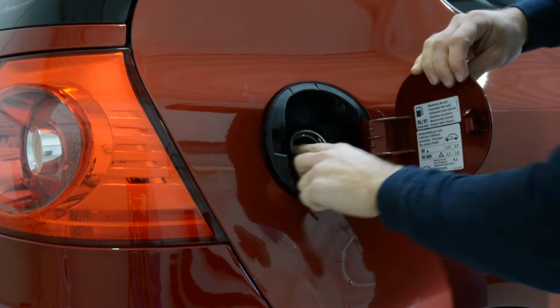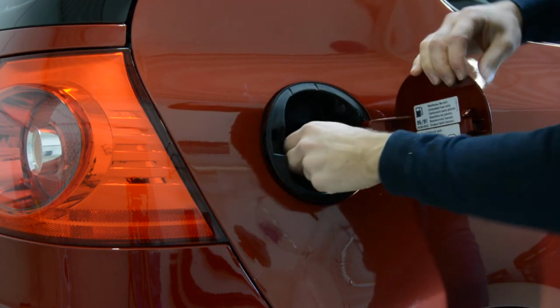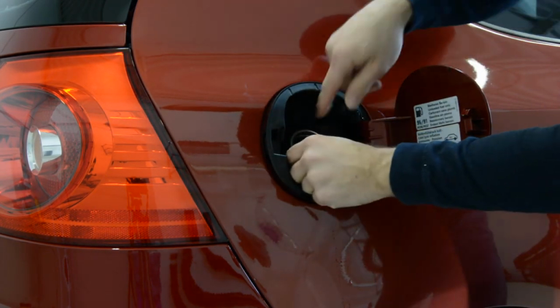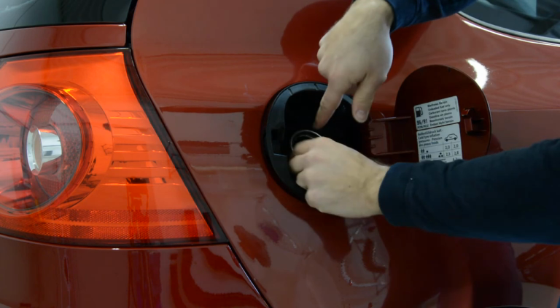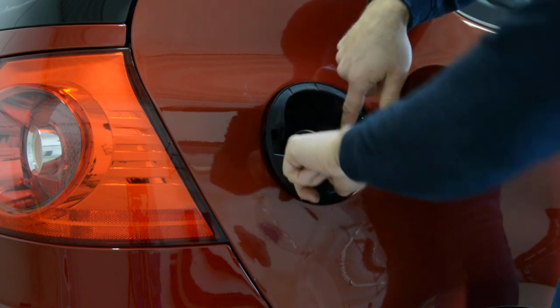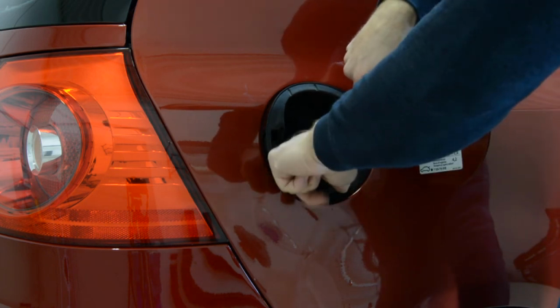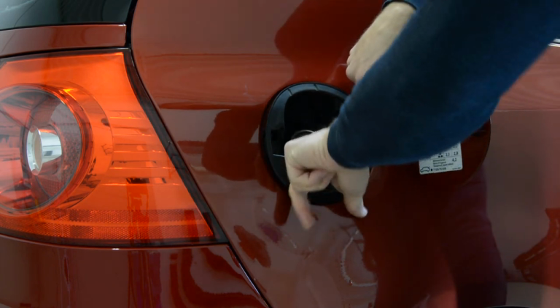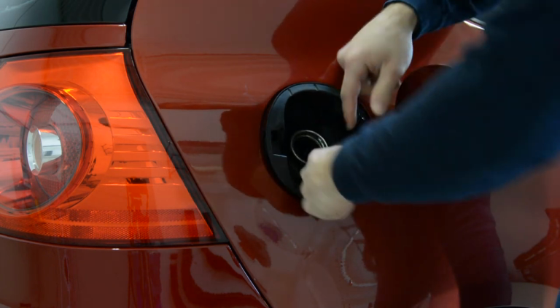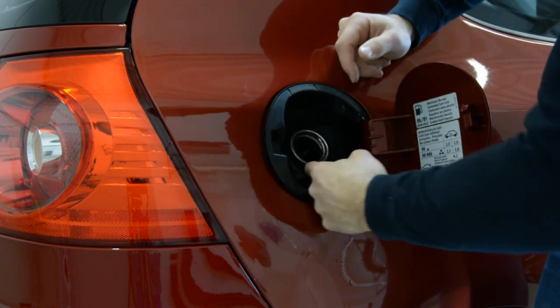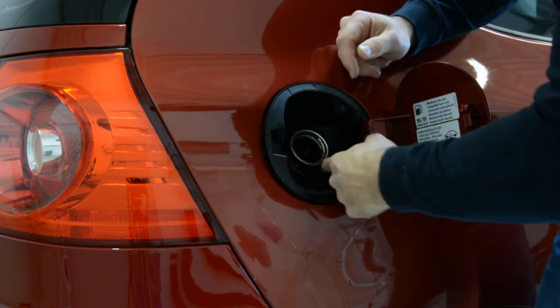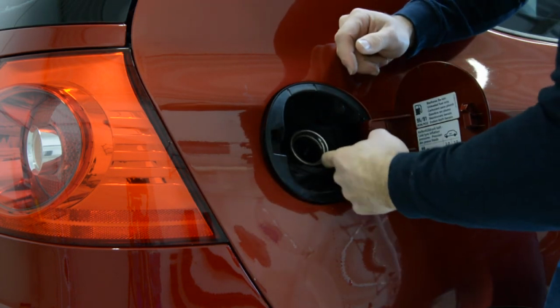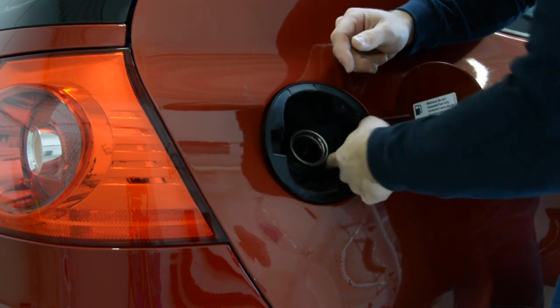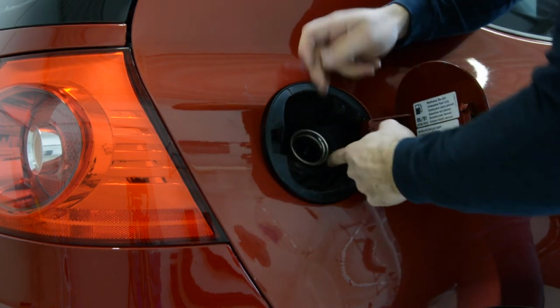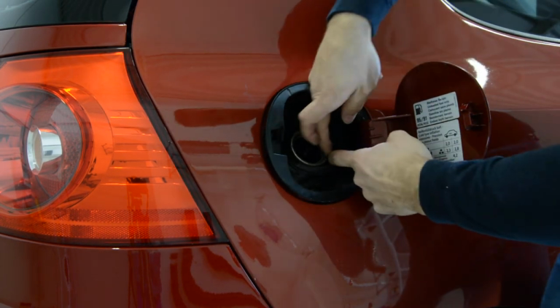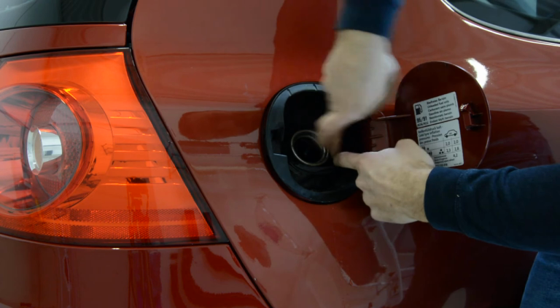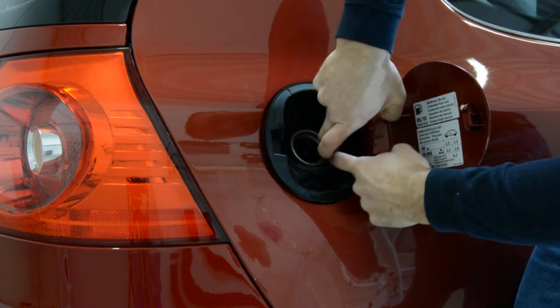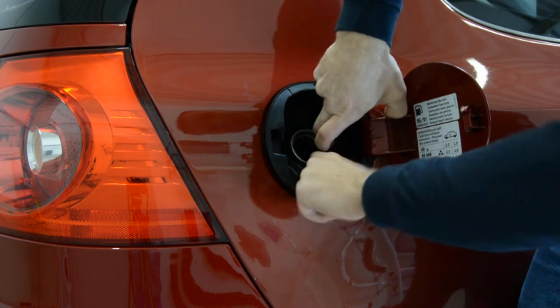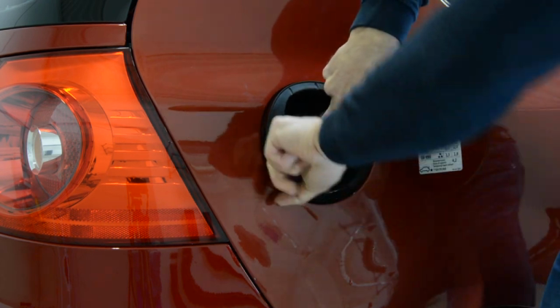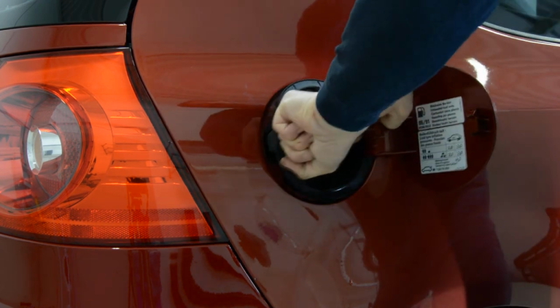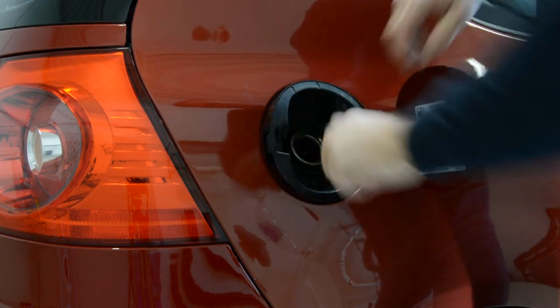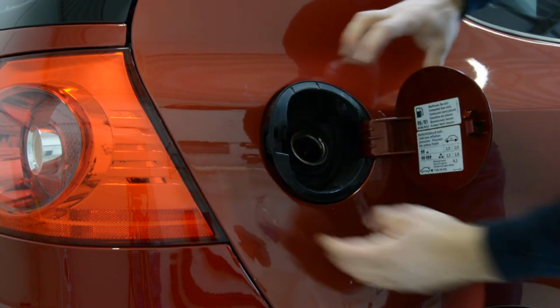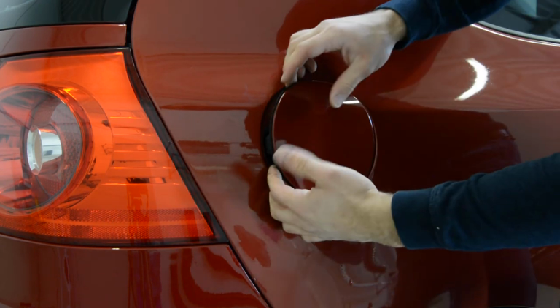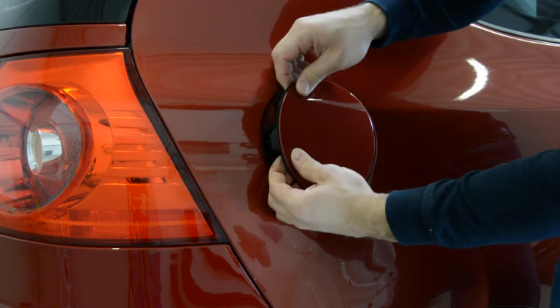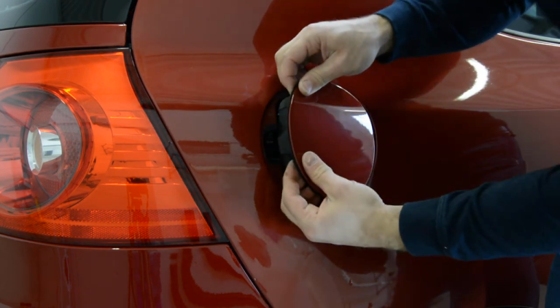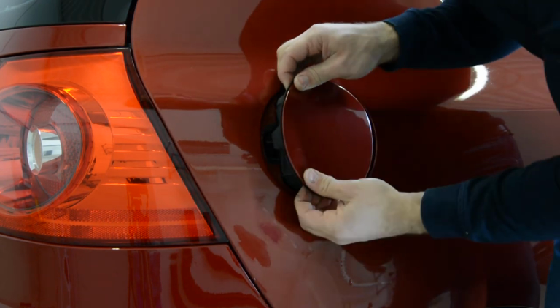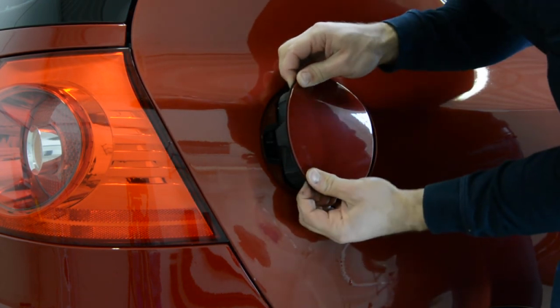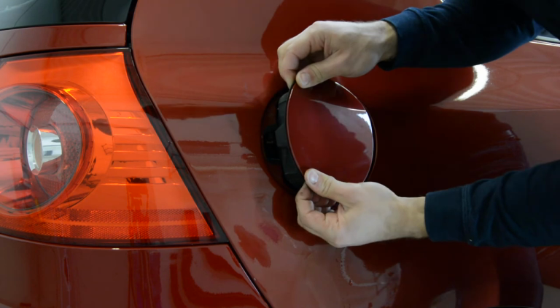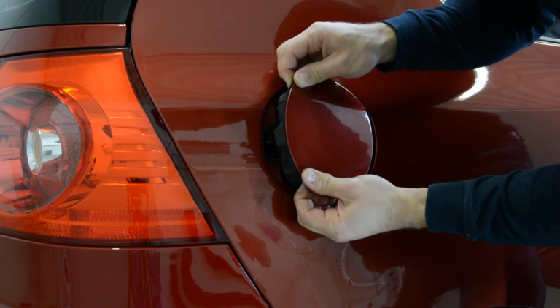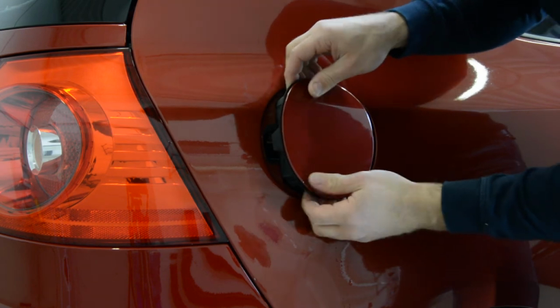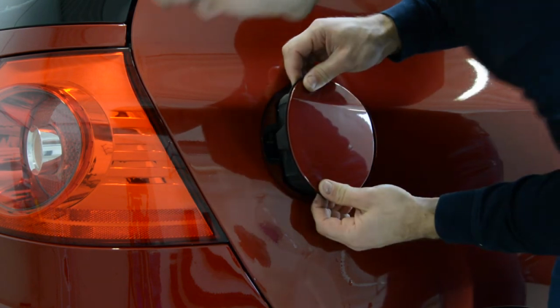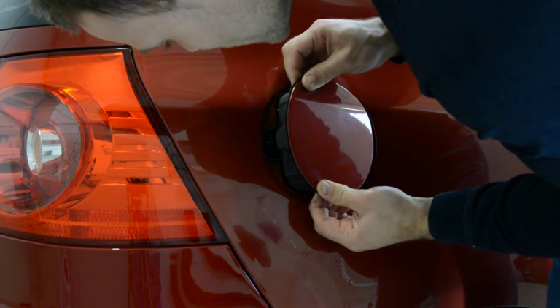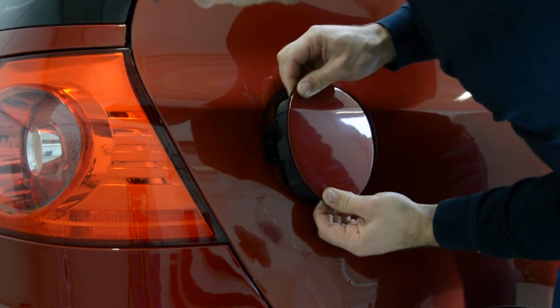You need to remove the gasket. You see this gasket? Pull the gasket out and it should come out slowly.